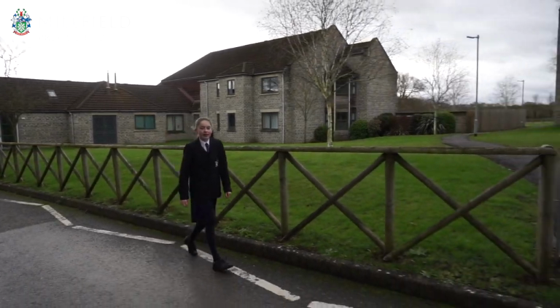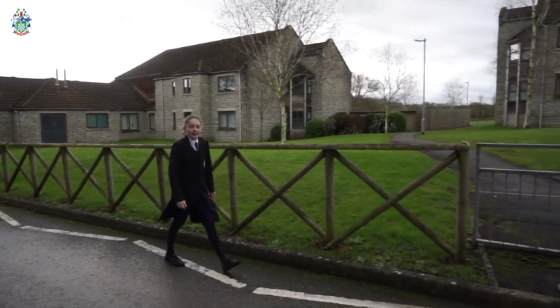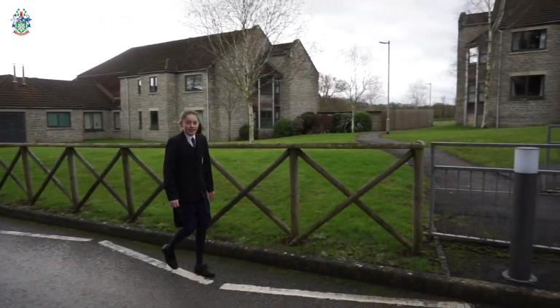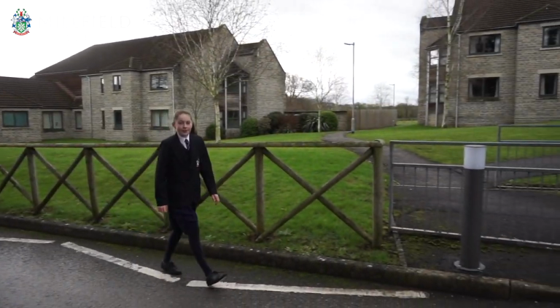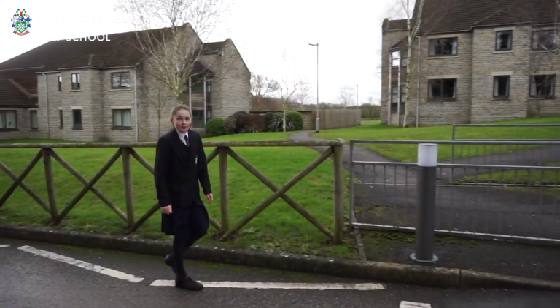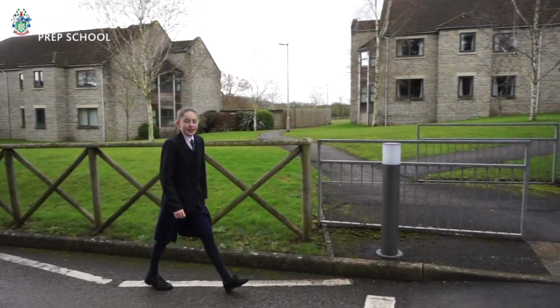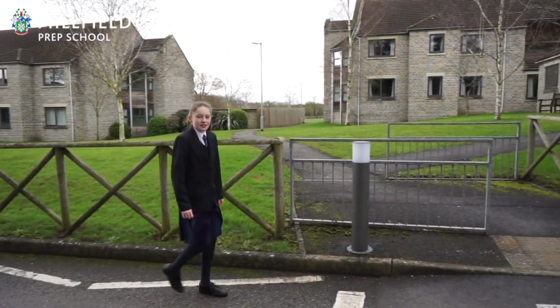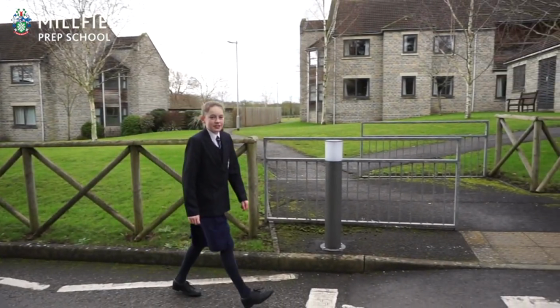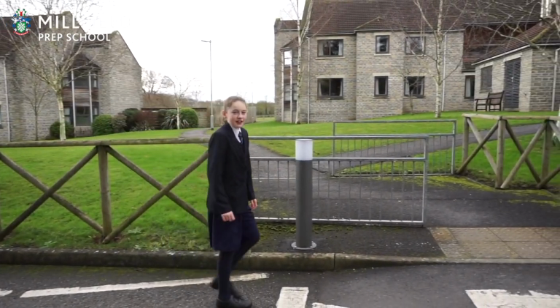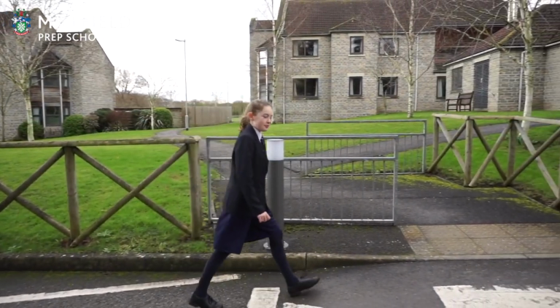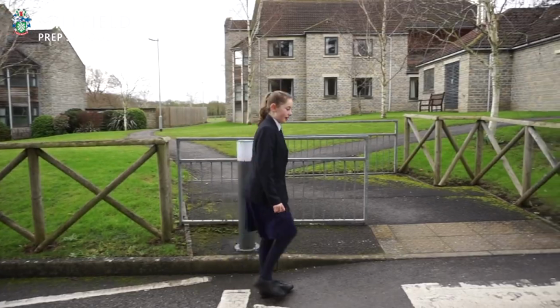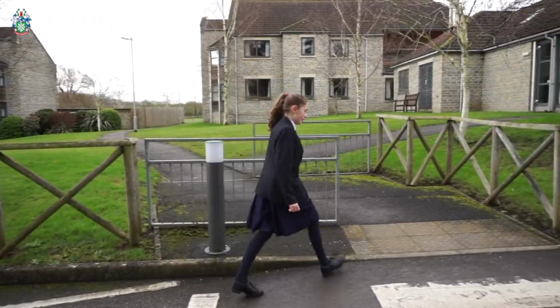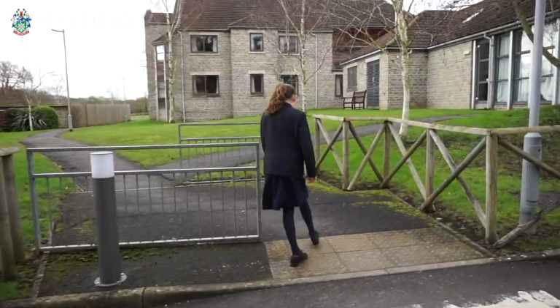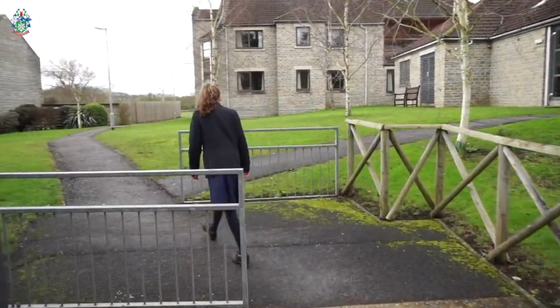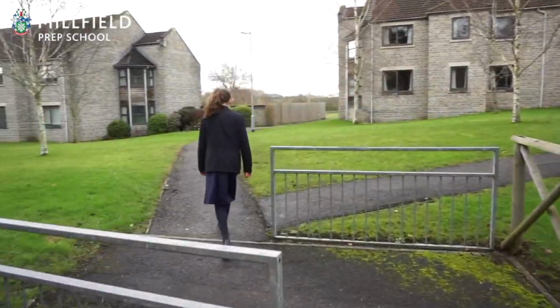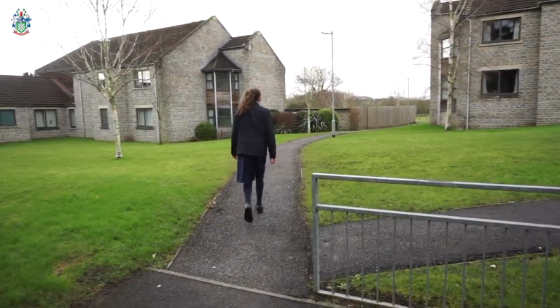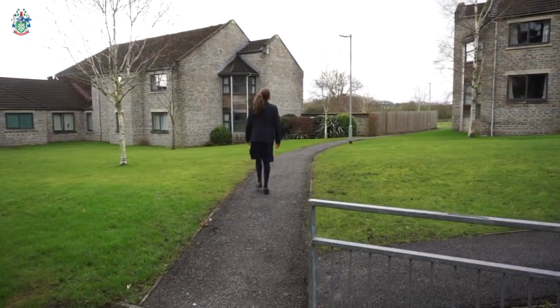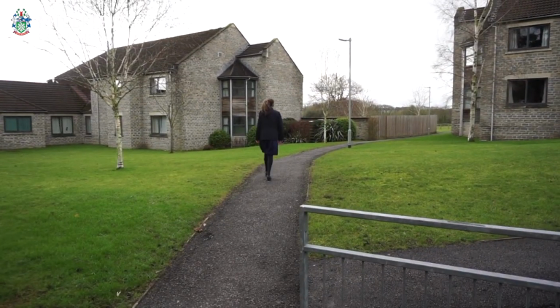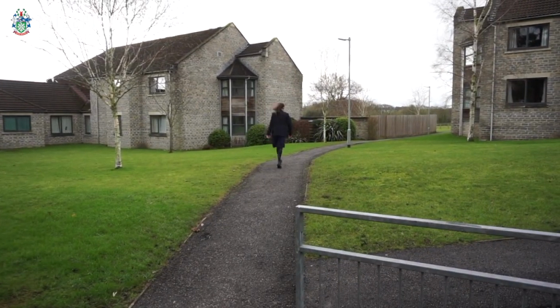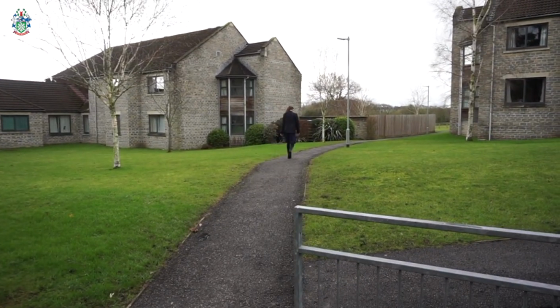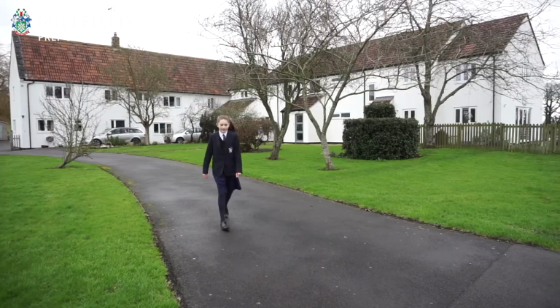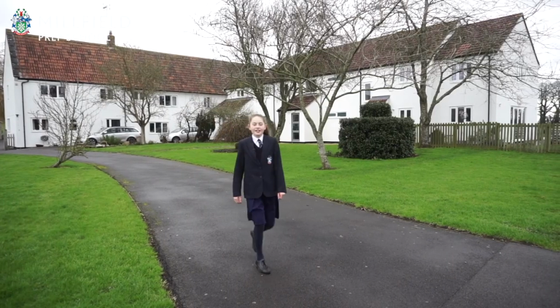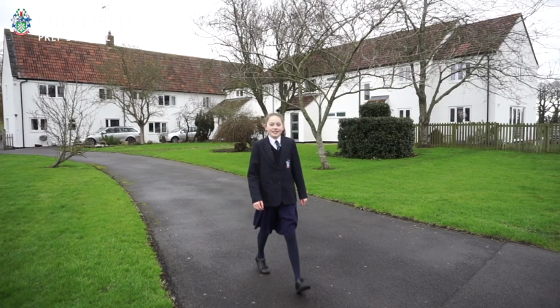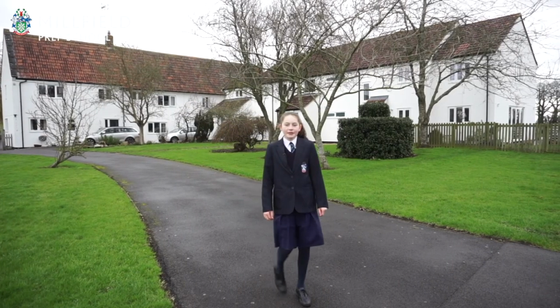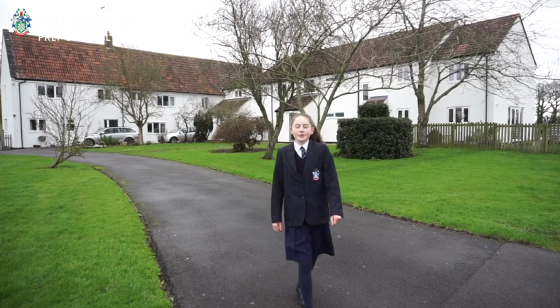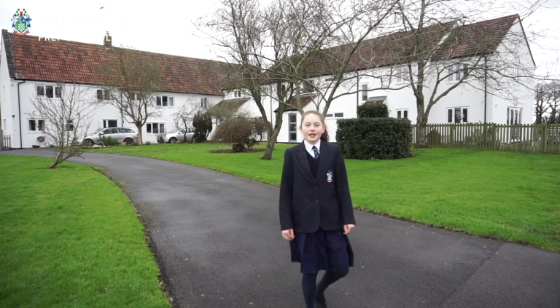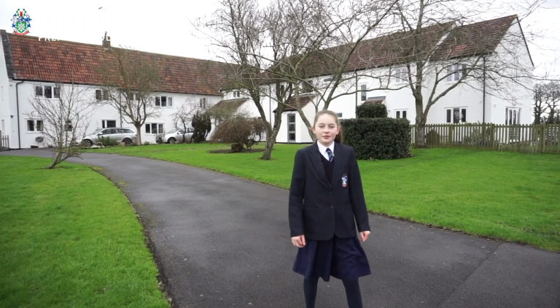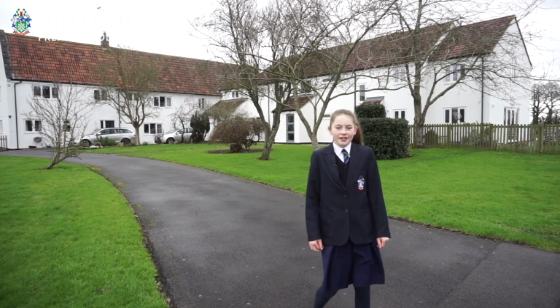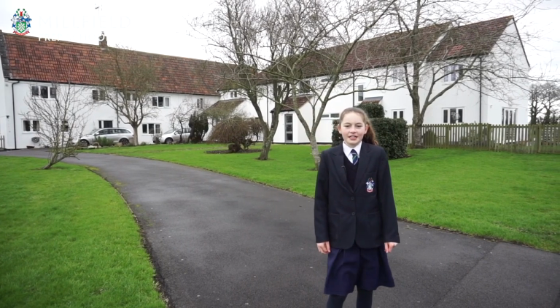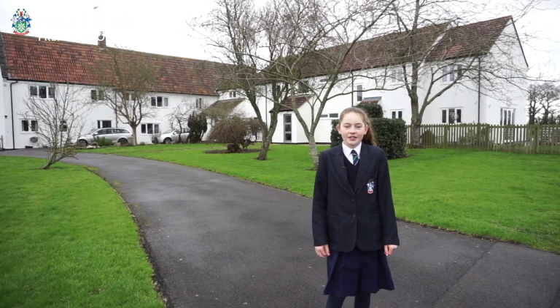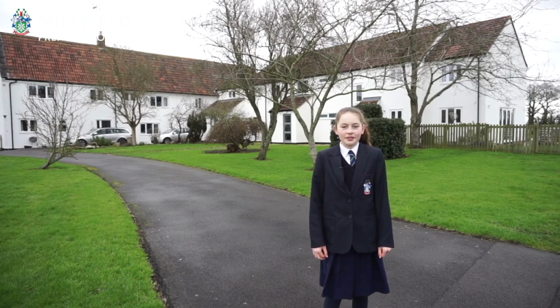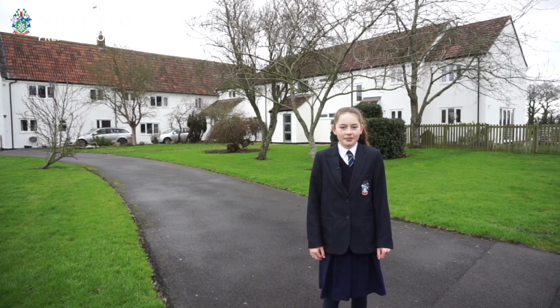The last boys' boarding house is just down this path. This is Beowall — why don't we go see their common room?